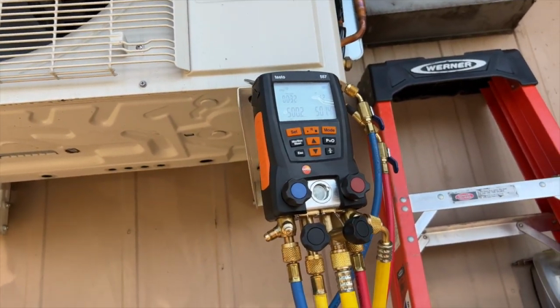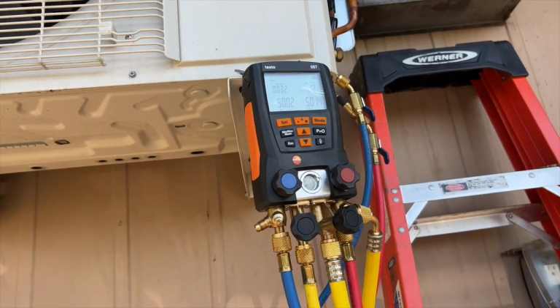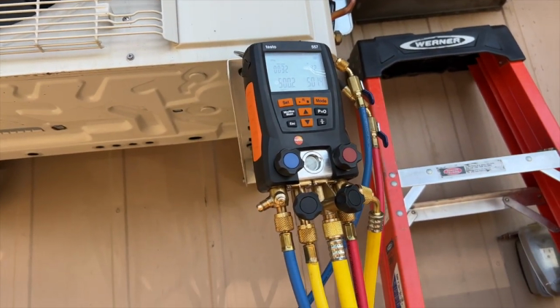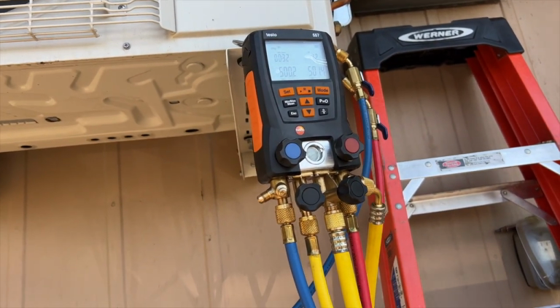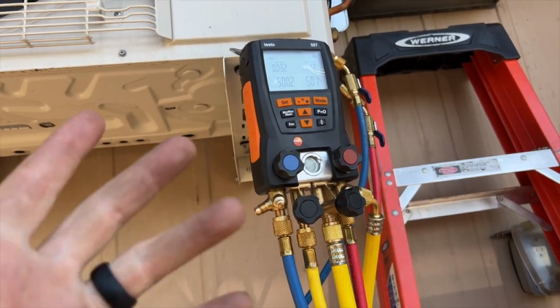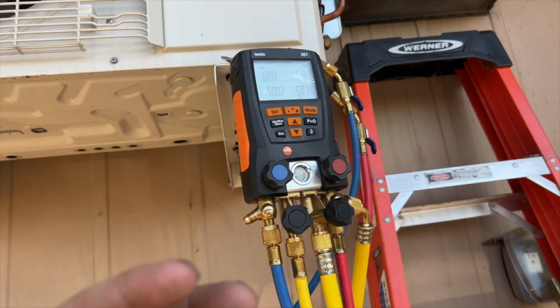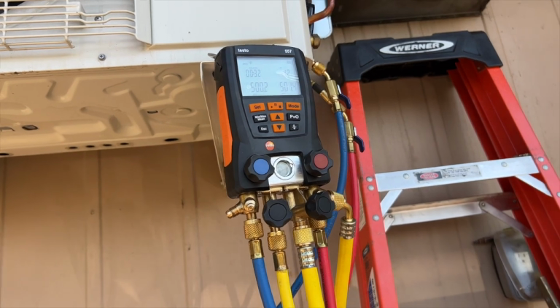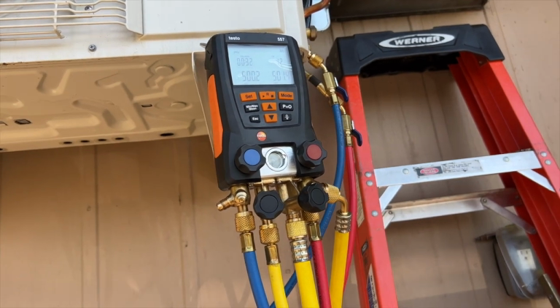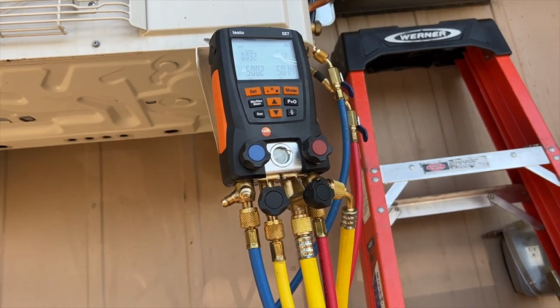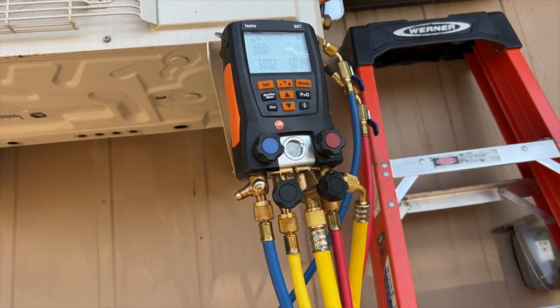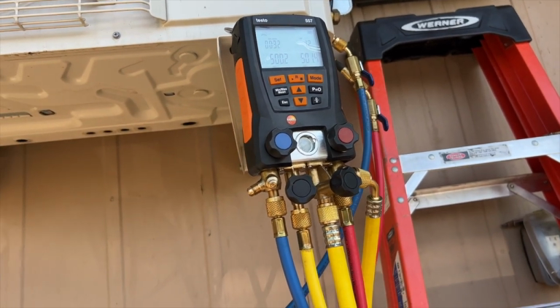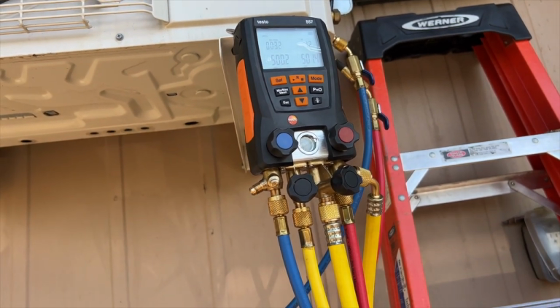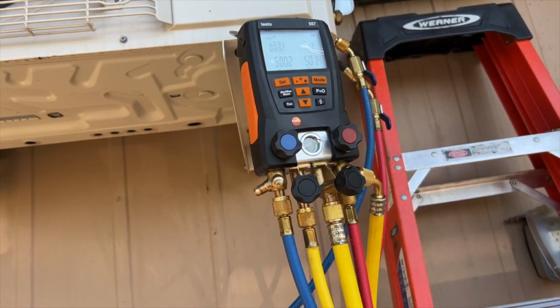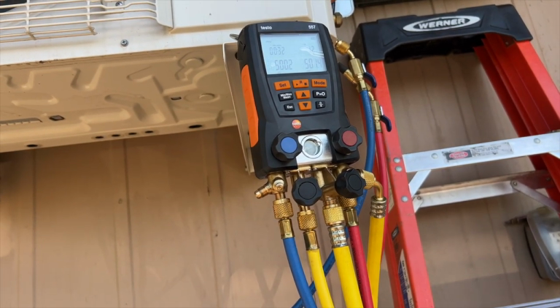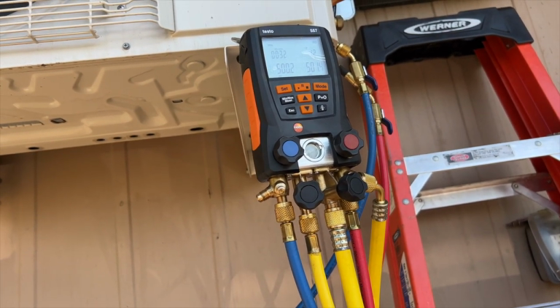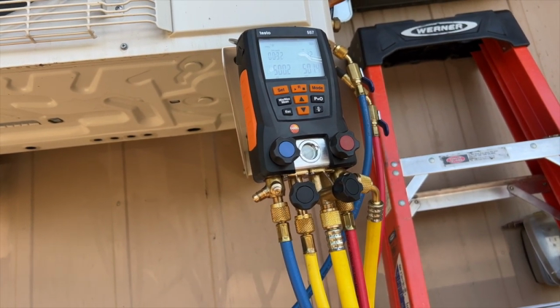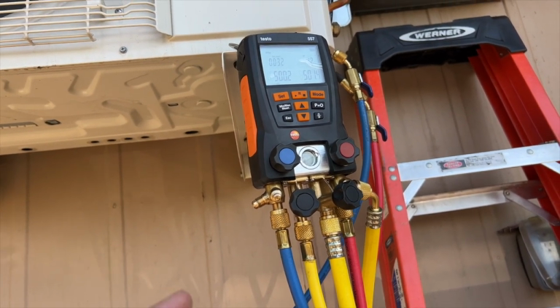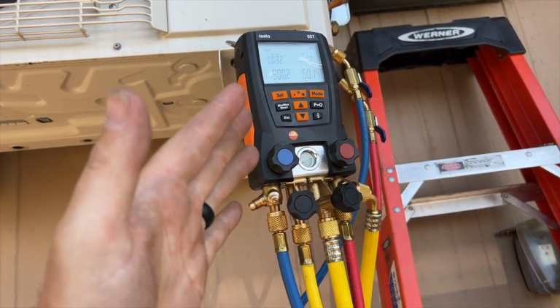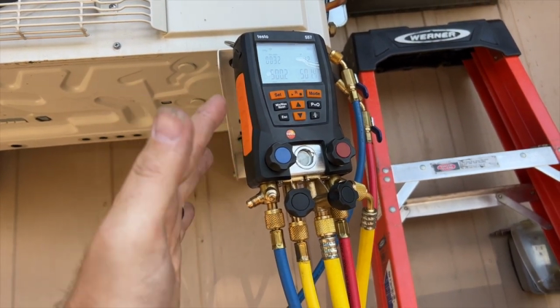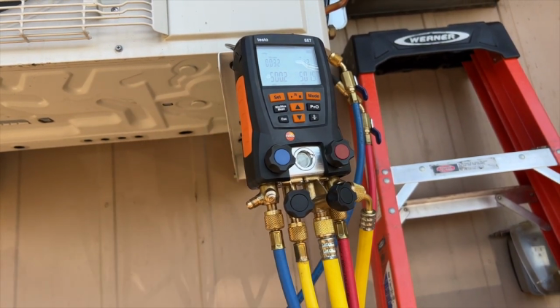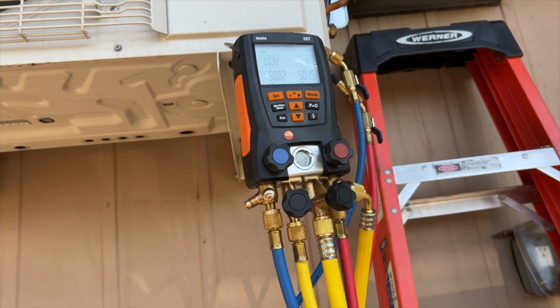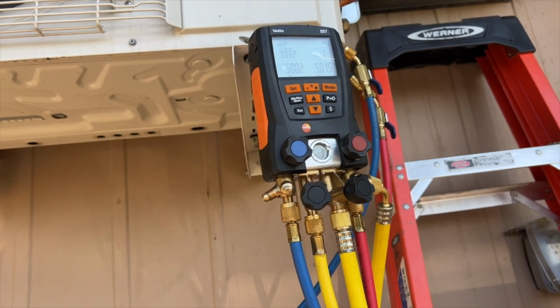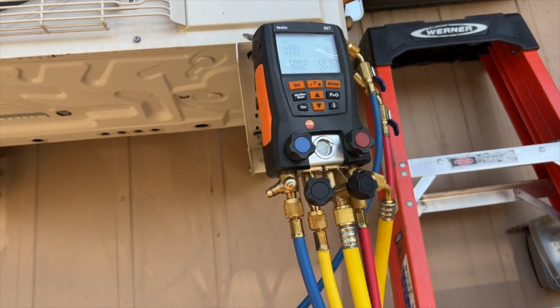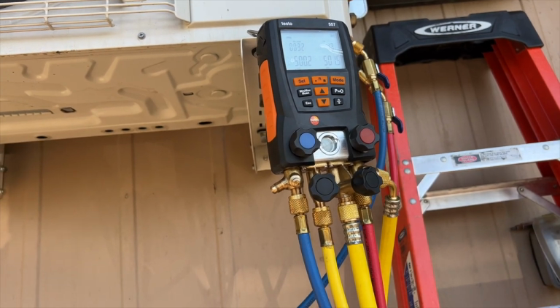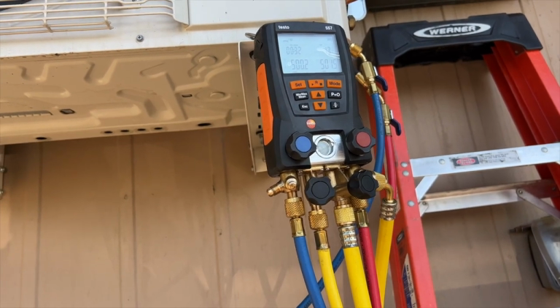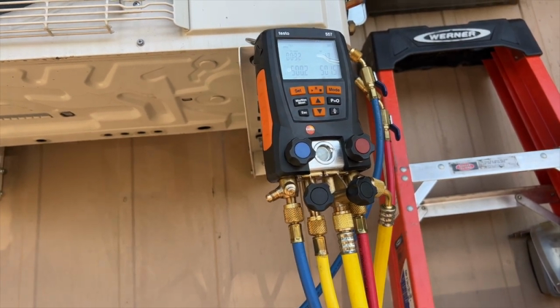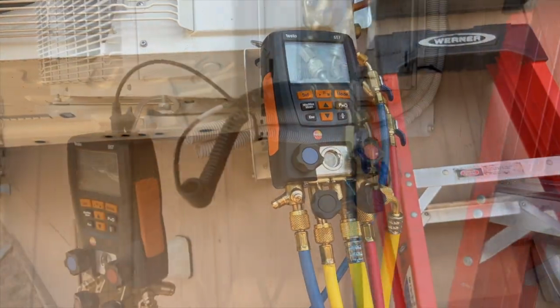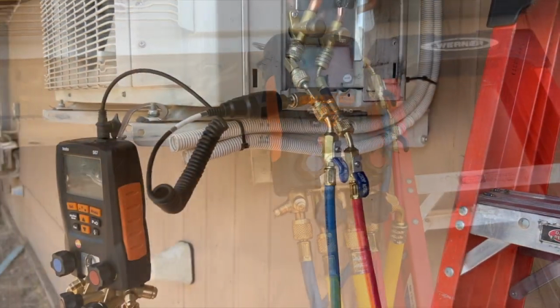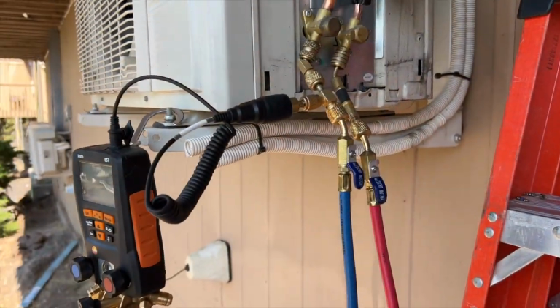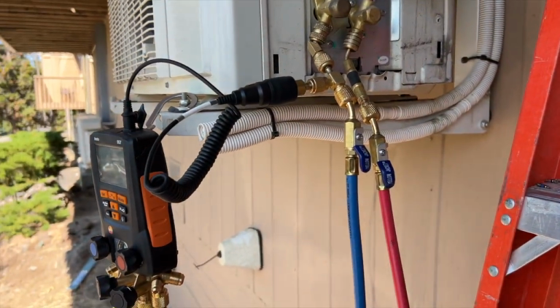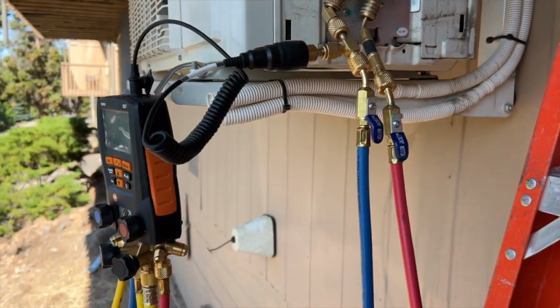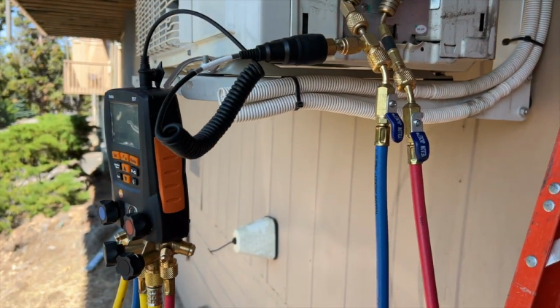I was really lucky — it was outside. Usually the leak is always inside, so you'd have to take the whole head apart. We're going to go ahead and start our vacuum — get this nitrogen out of the unit and get our vacuum all set up.